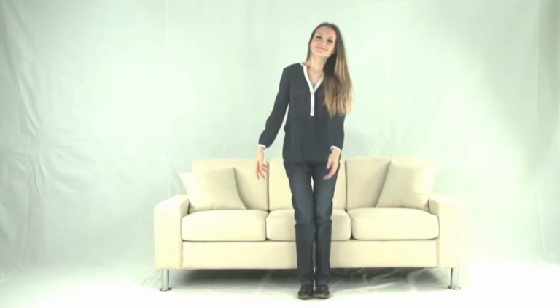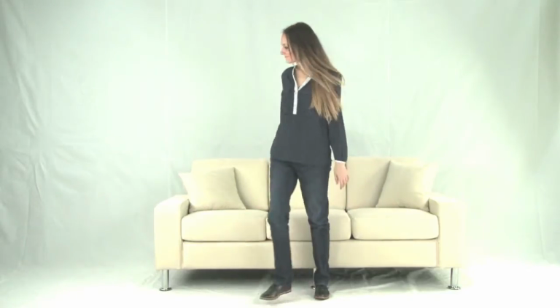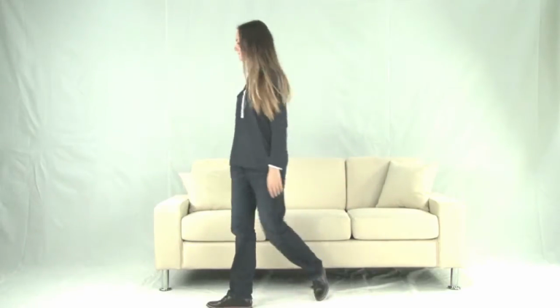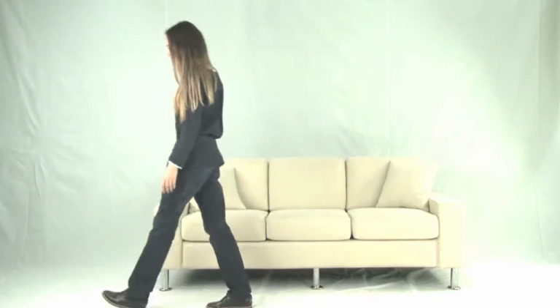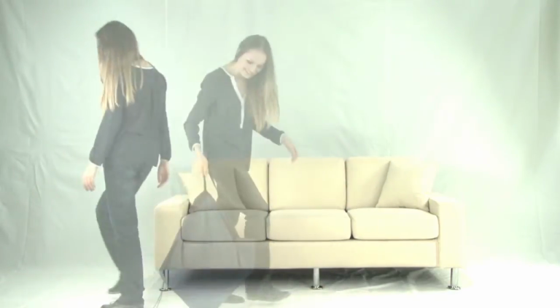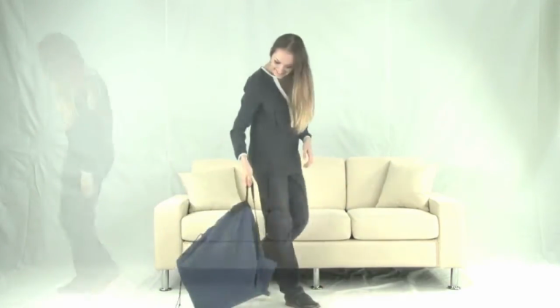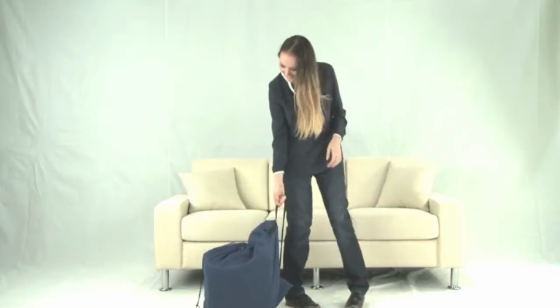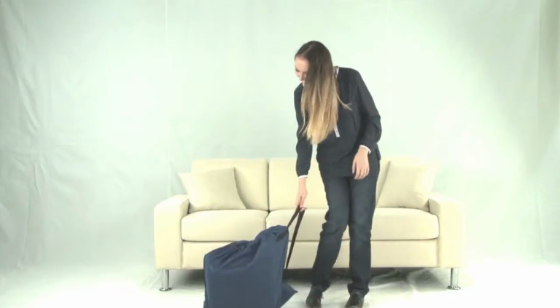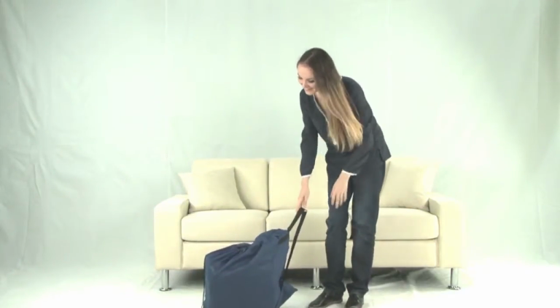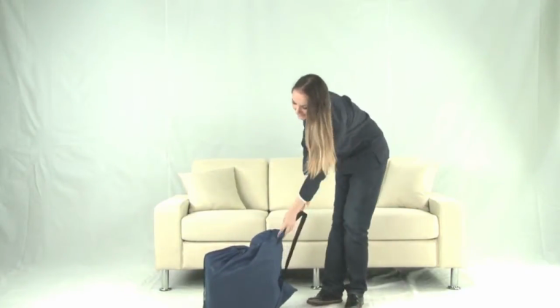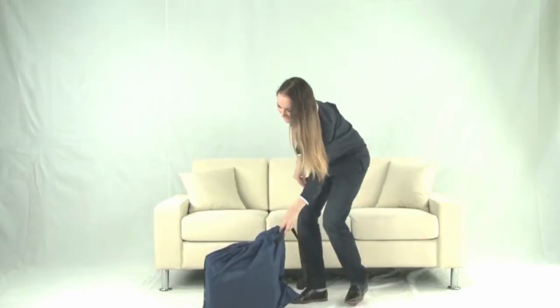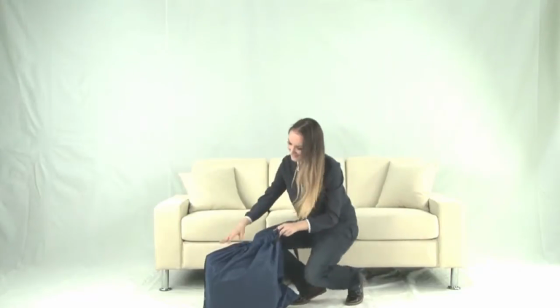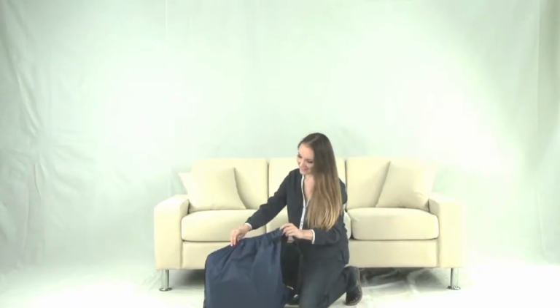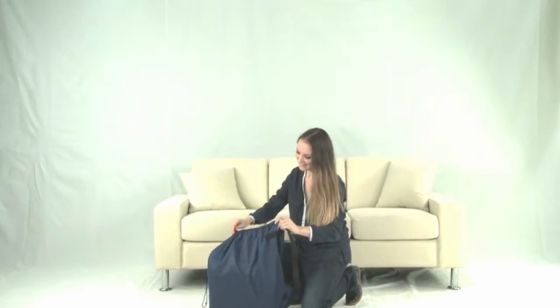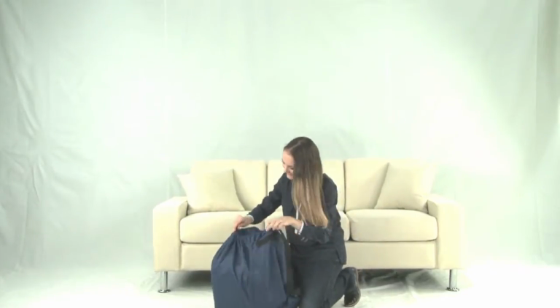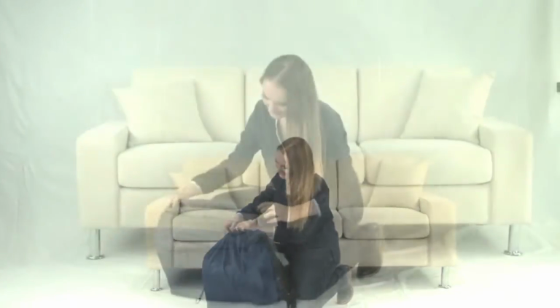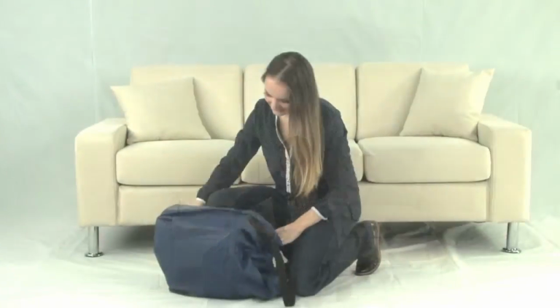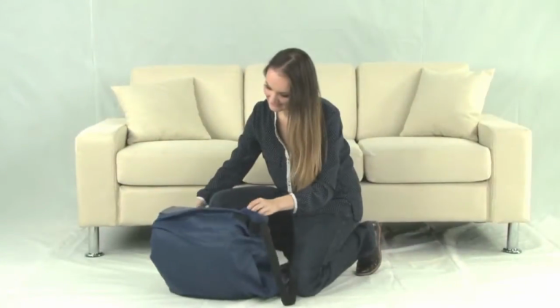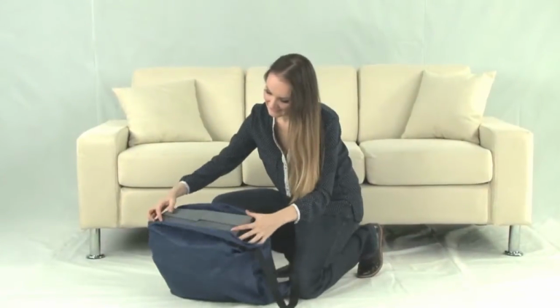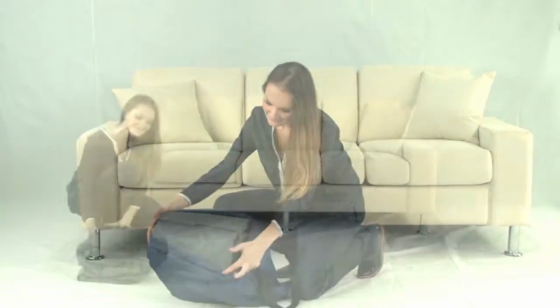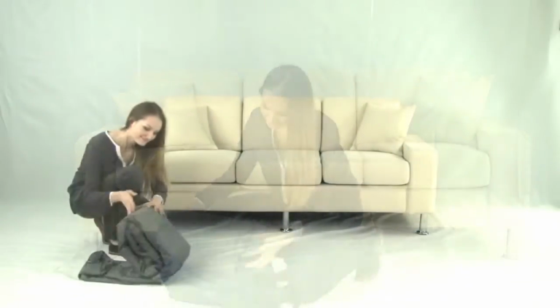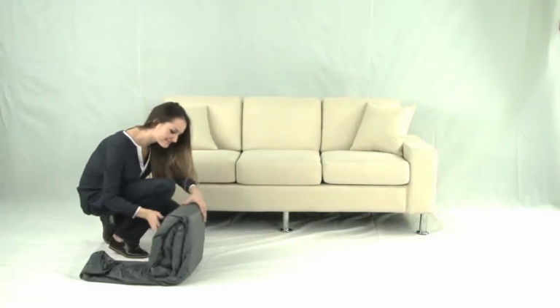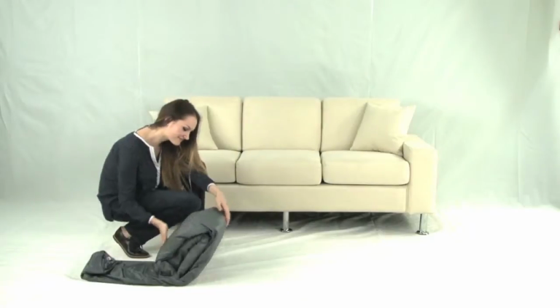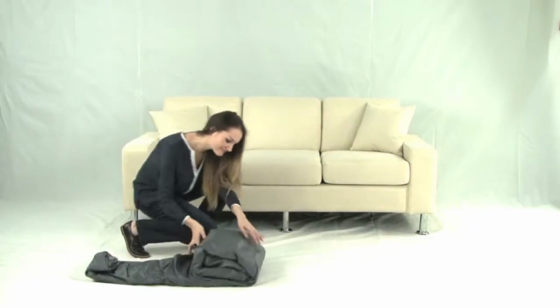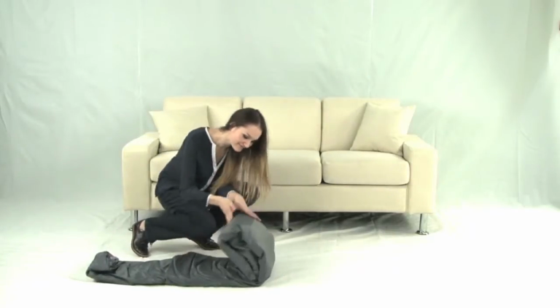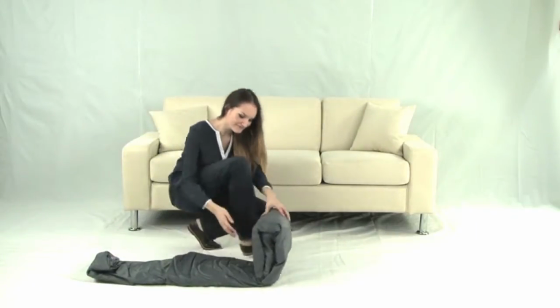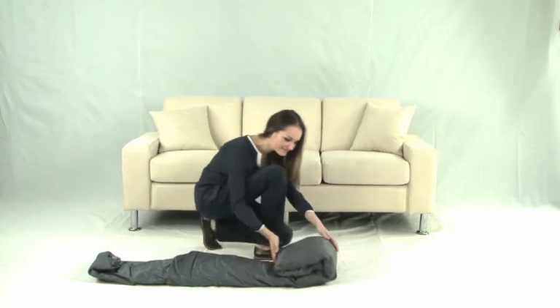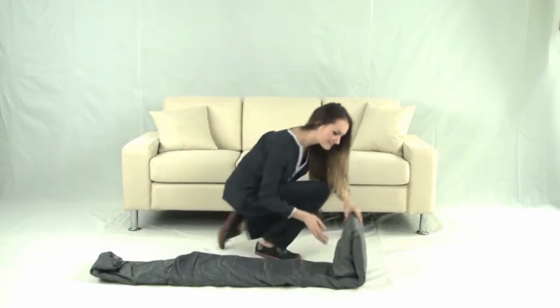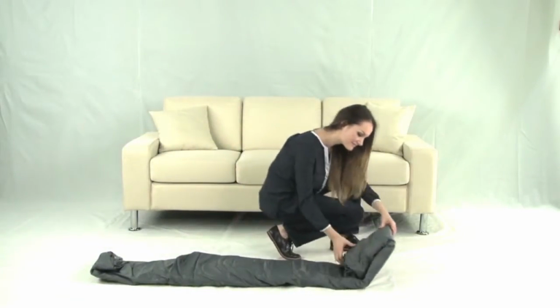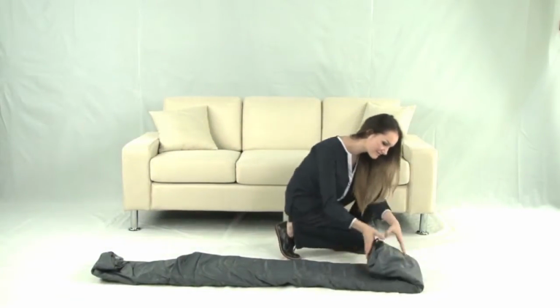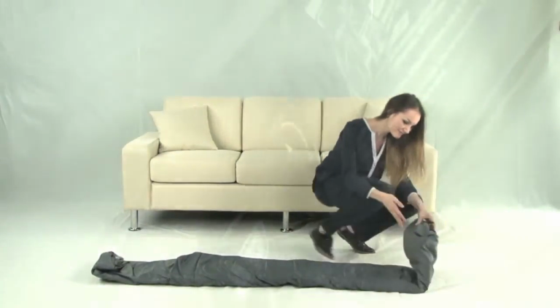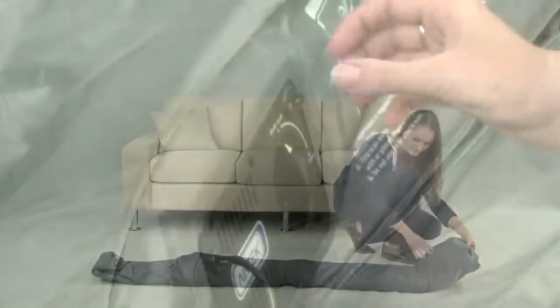The Altamere Queen Sofa Airbed allows you to convert your ordinary sofa into a convenient, easy to set up and space saving bed. This unique bed fits right into the surface of your existing sofa once the seat cushions have been removed.